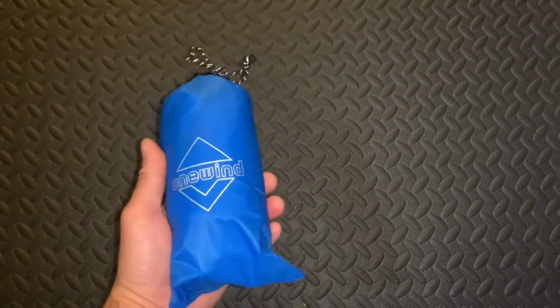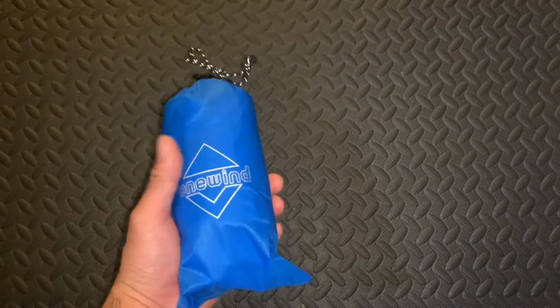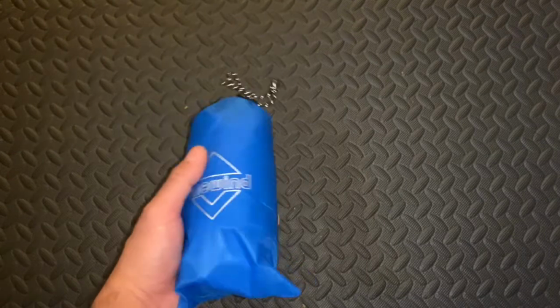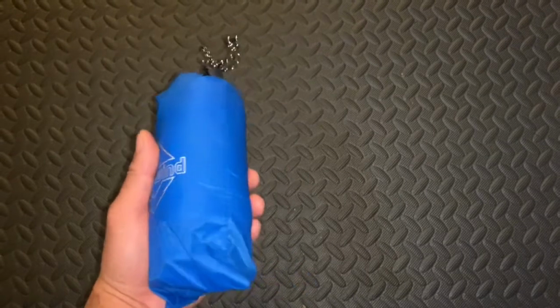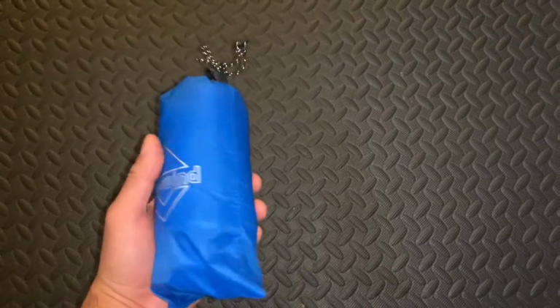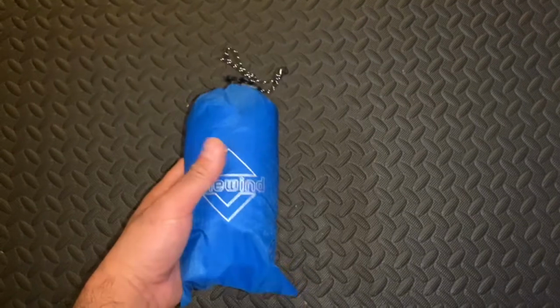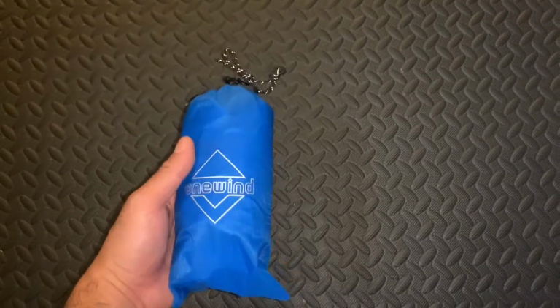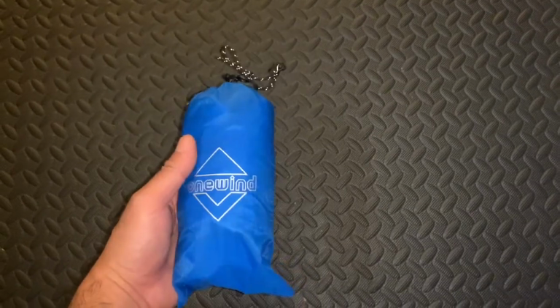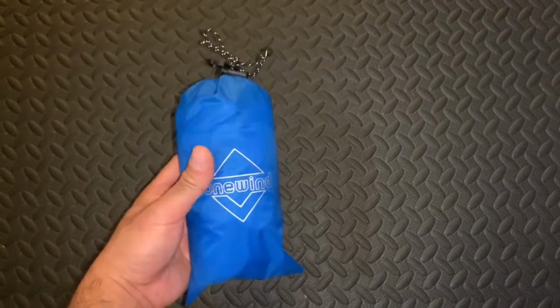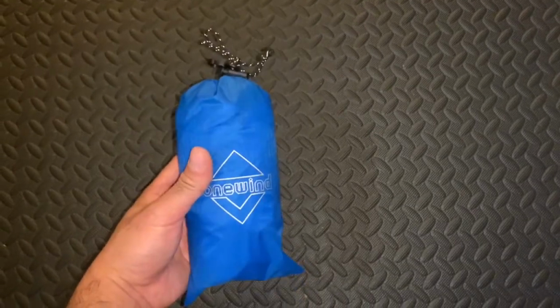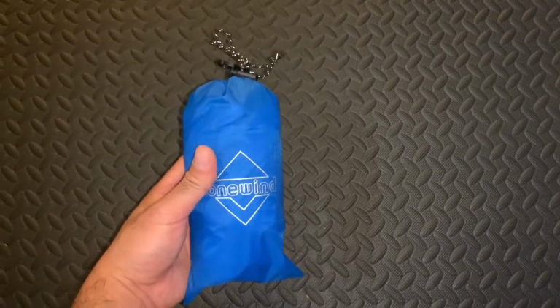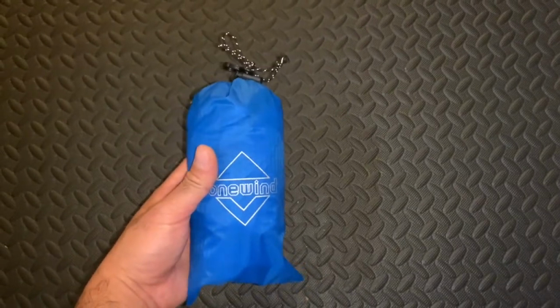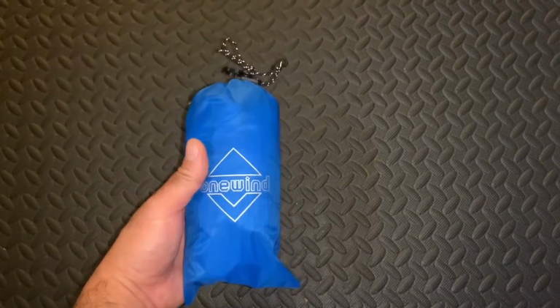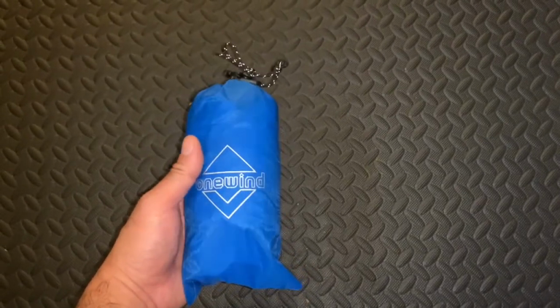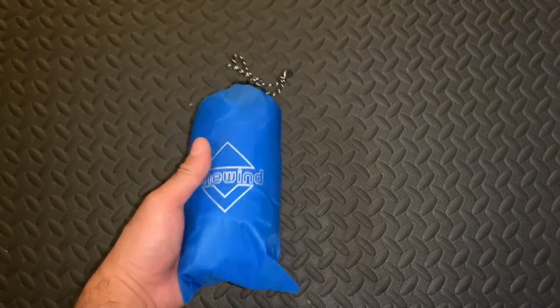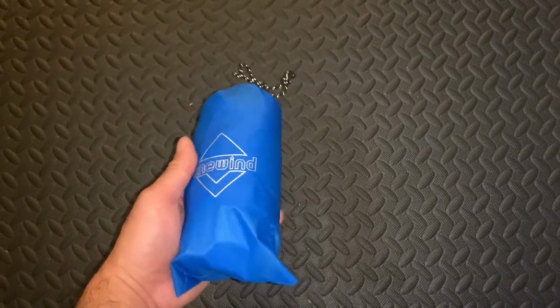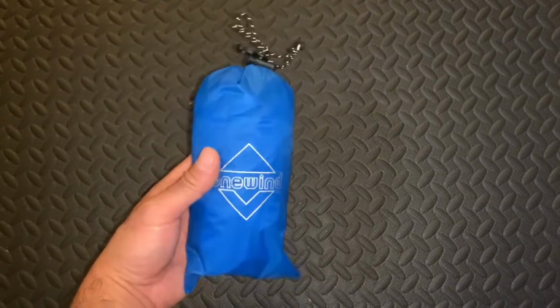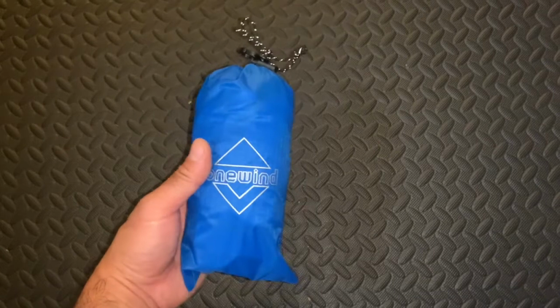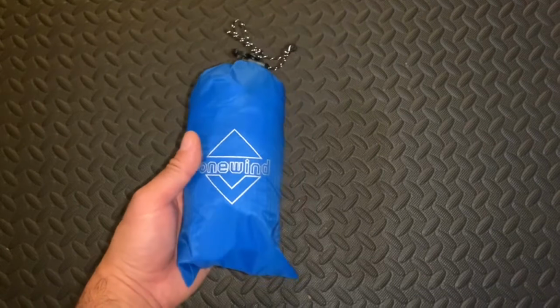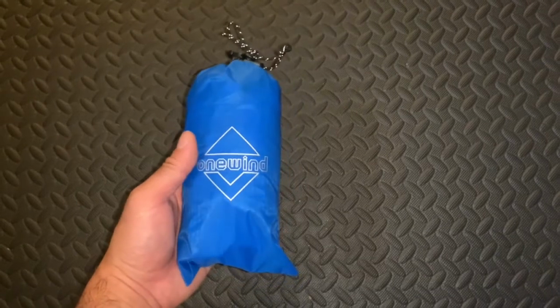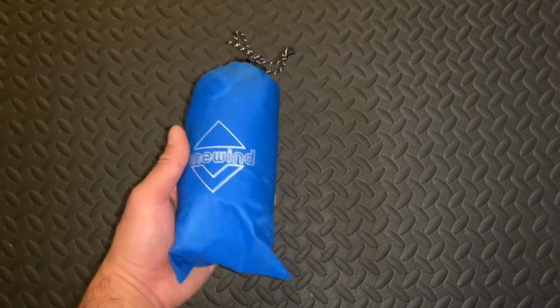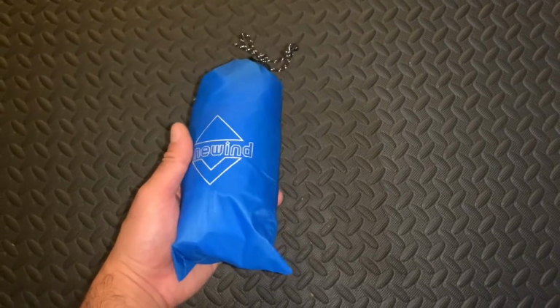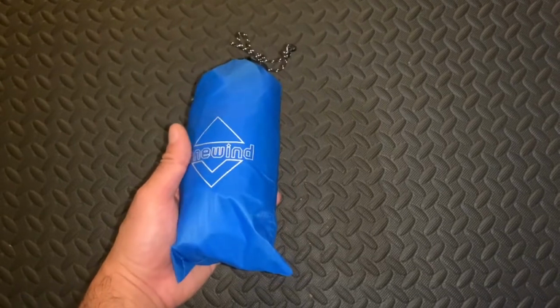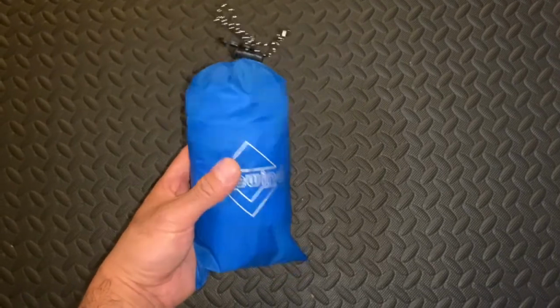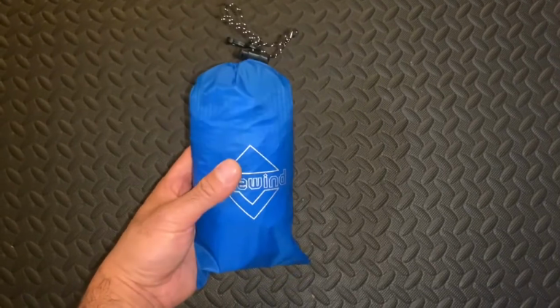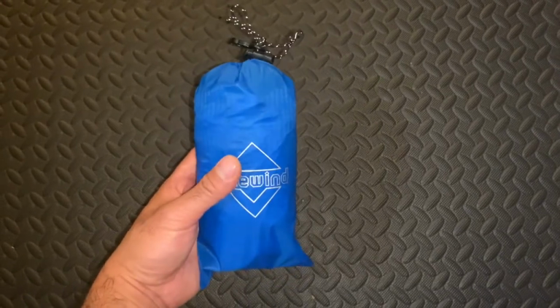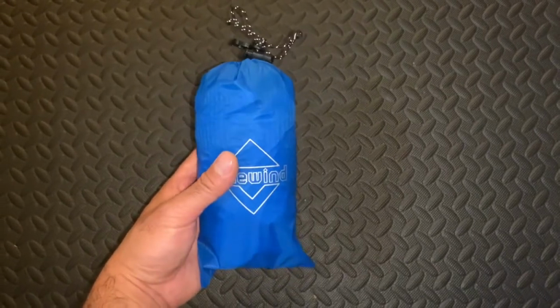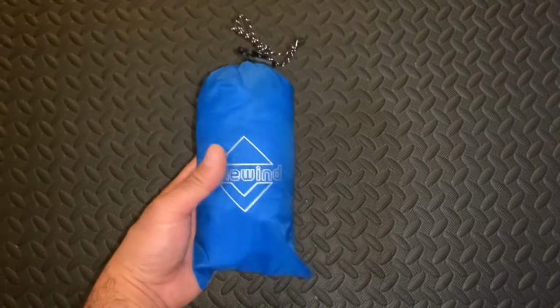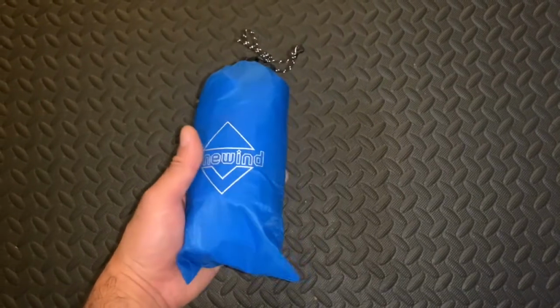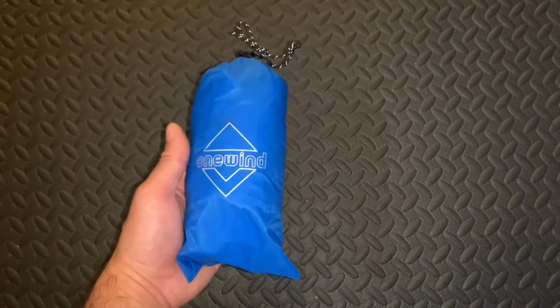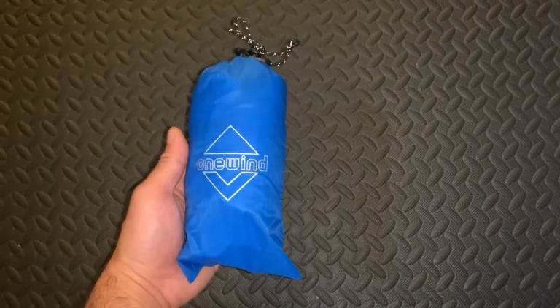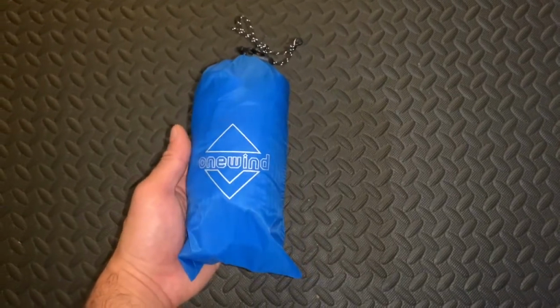I'll show you guys the tarp set up over a hammock on a recent trip — stay tuned for that. It's about $30 on Amazon.